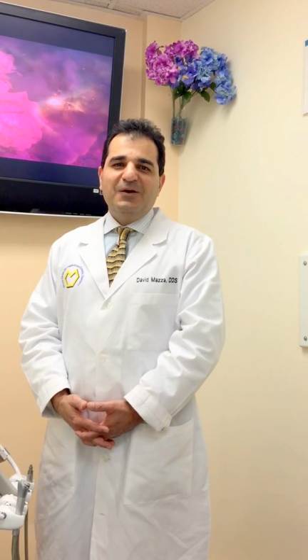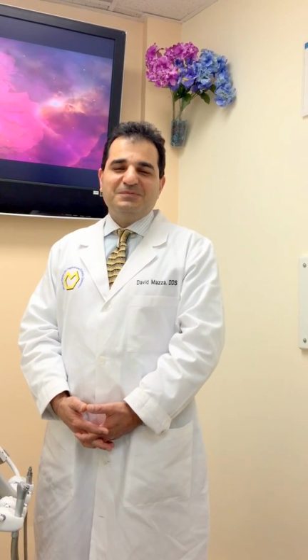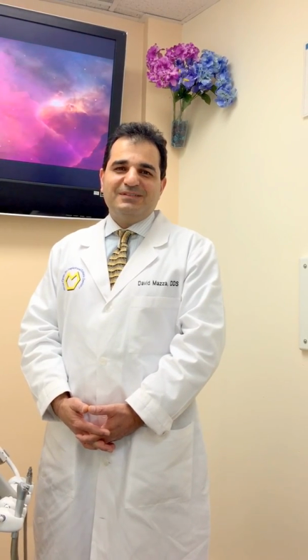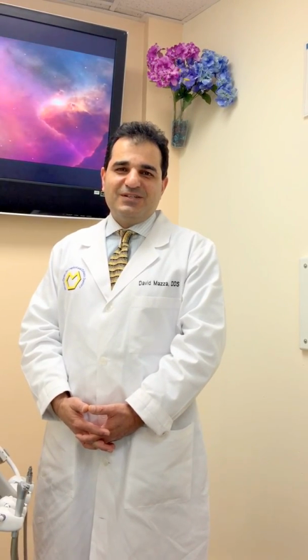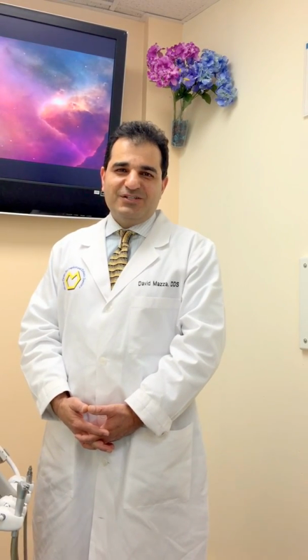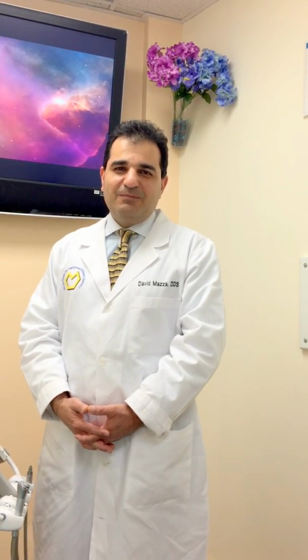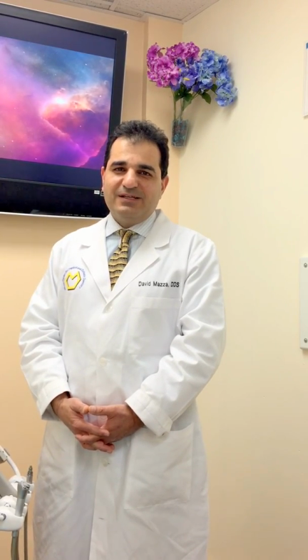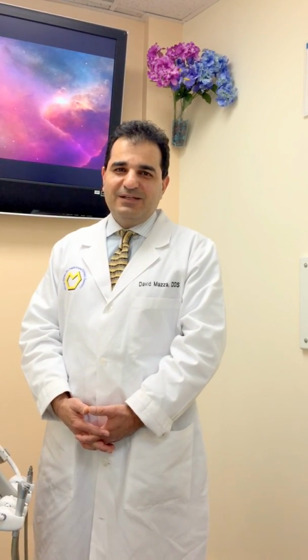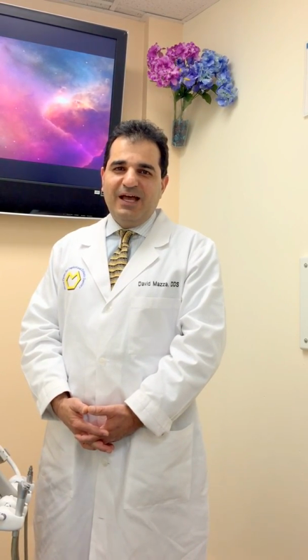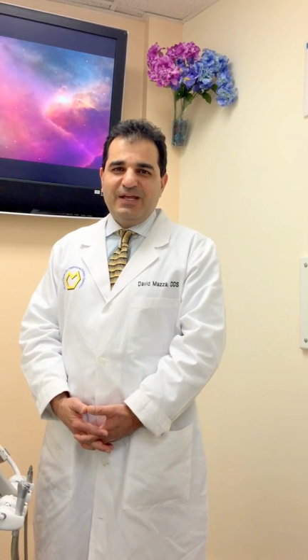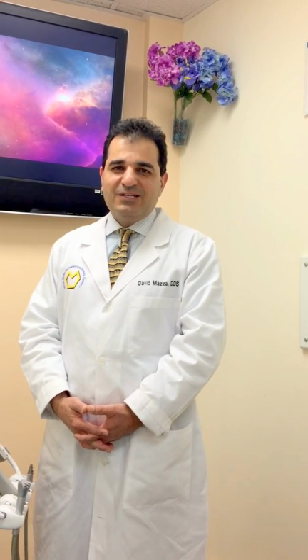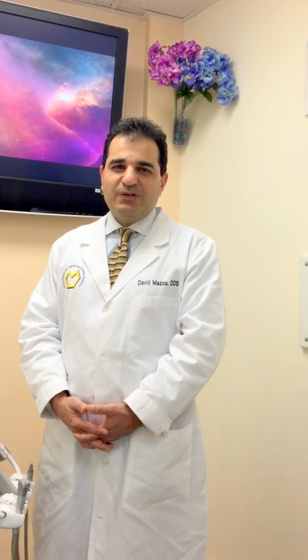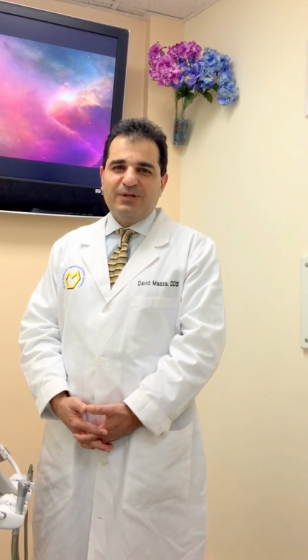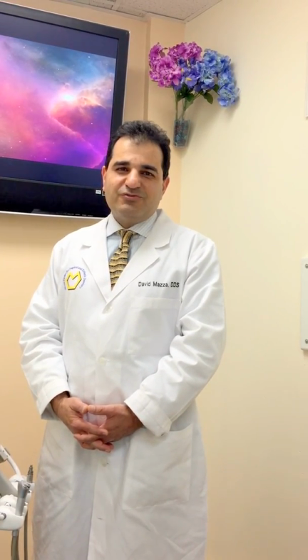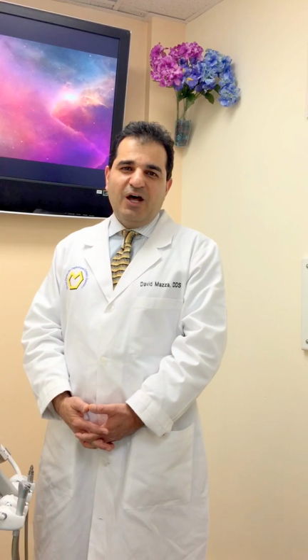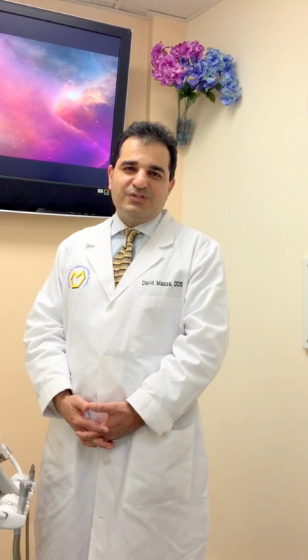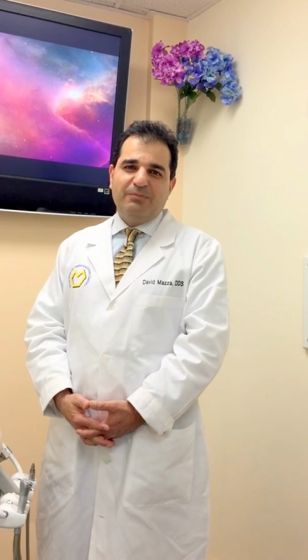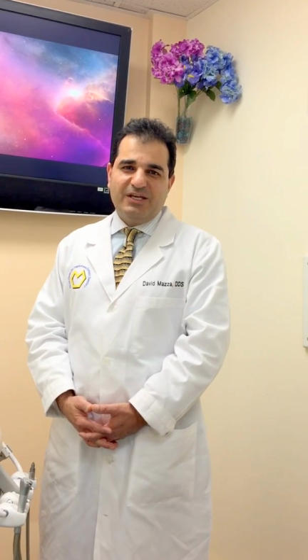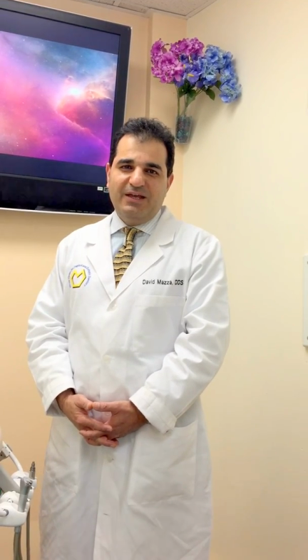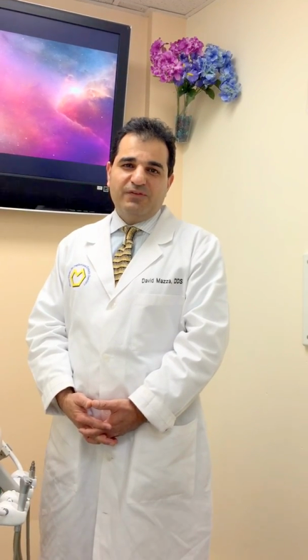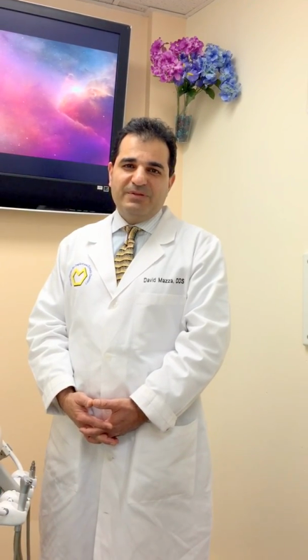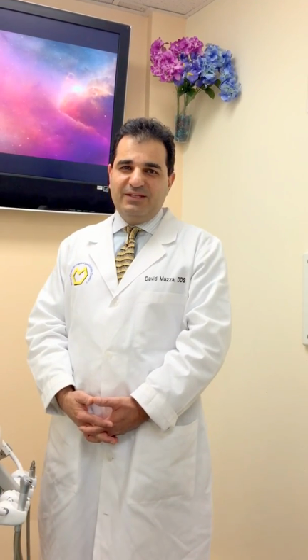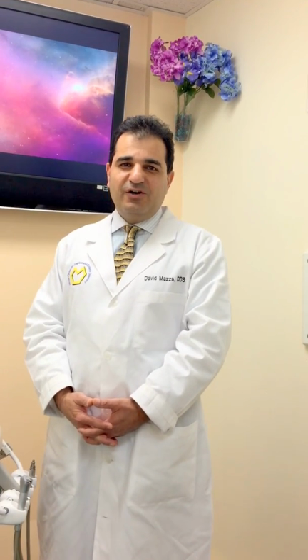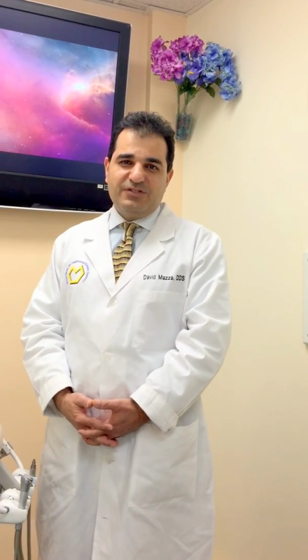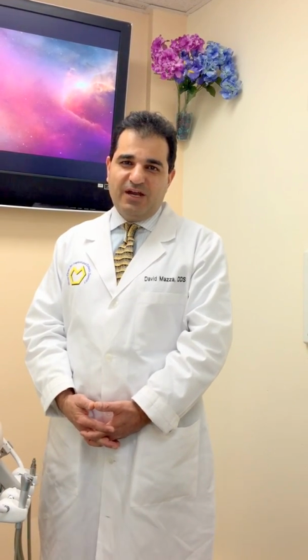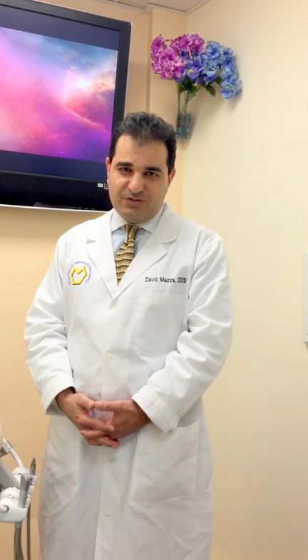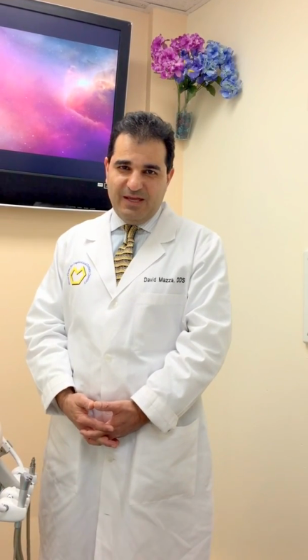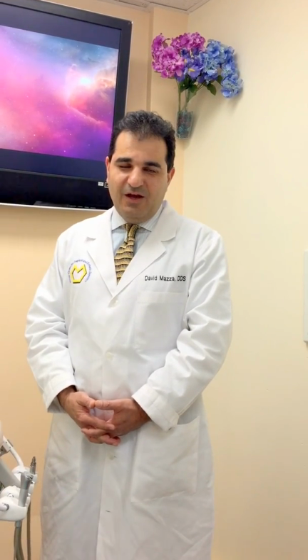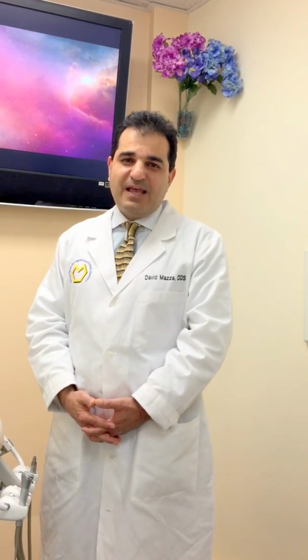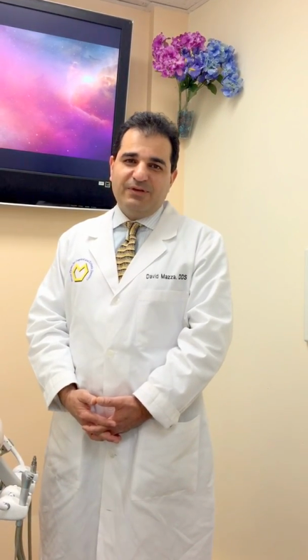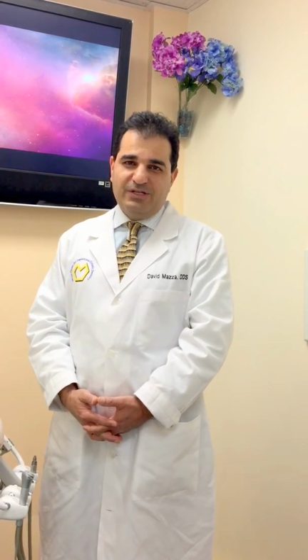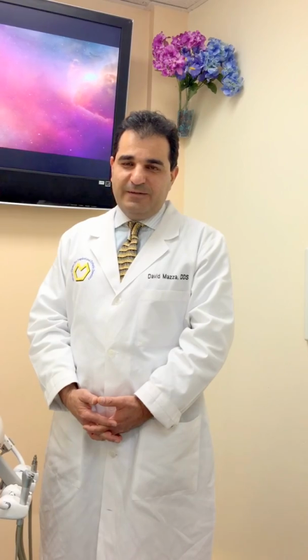Hello, this is Dr. David Mazza, and today I just wanted to demonstrate how to establish one of the compensating curves, which is the curve of Spee, on the SAM III articulator.